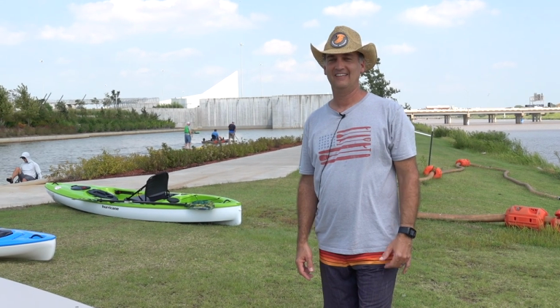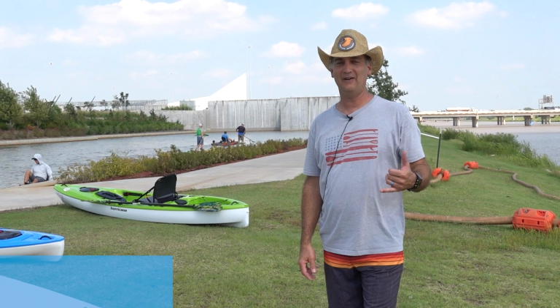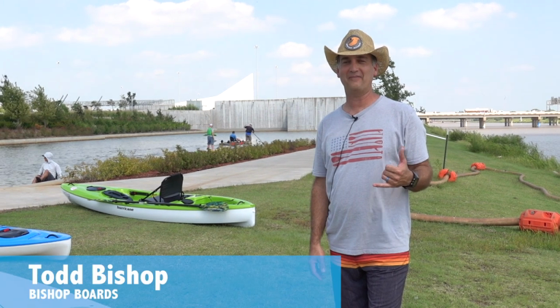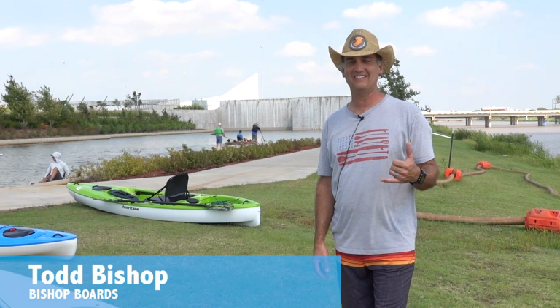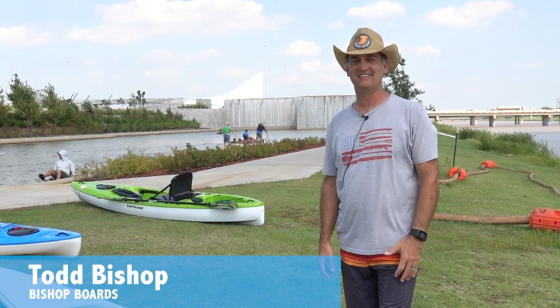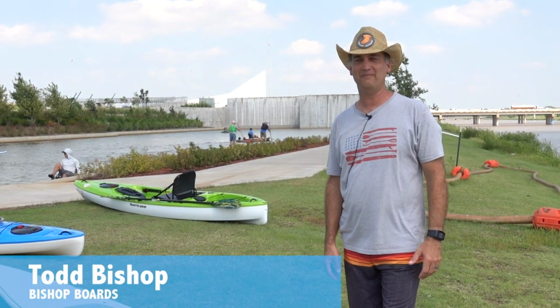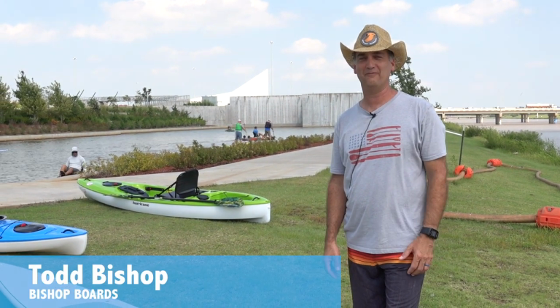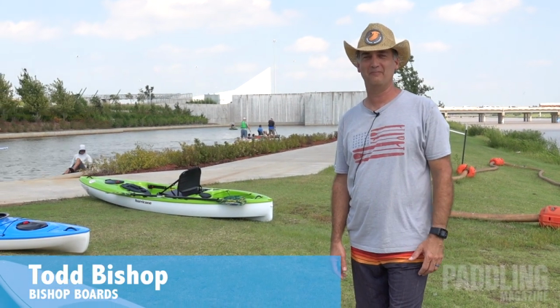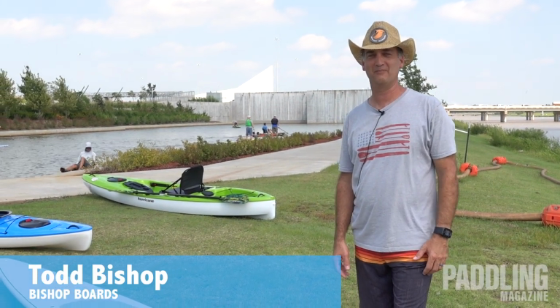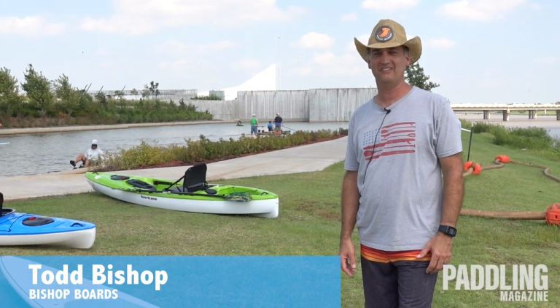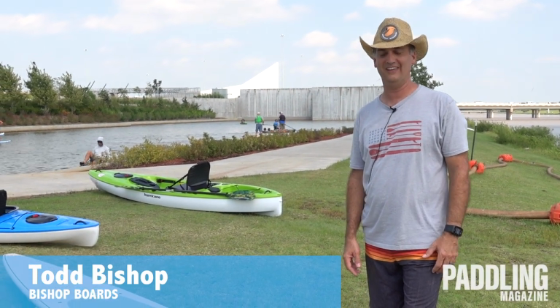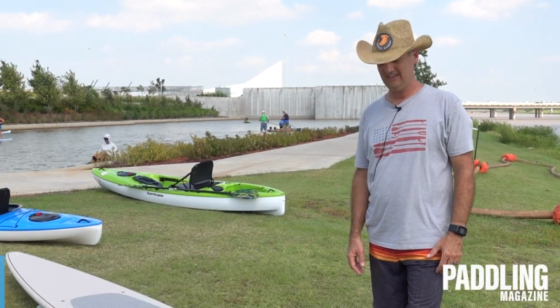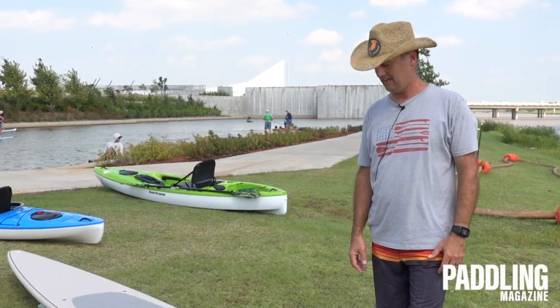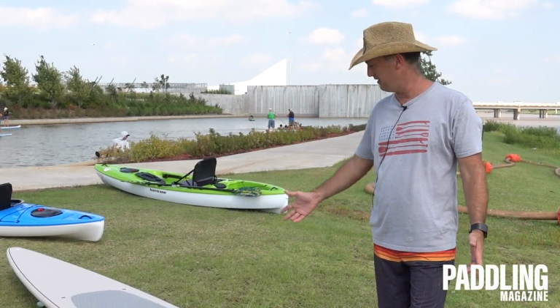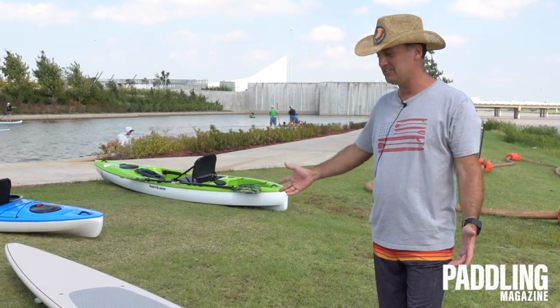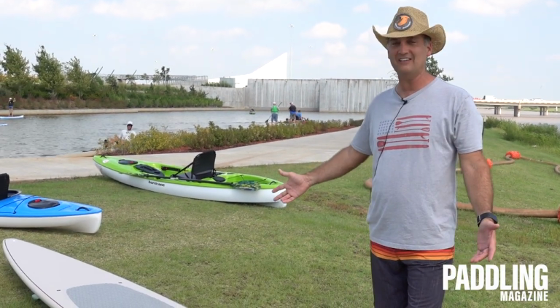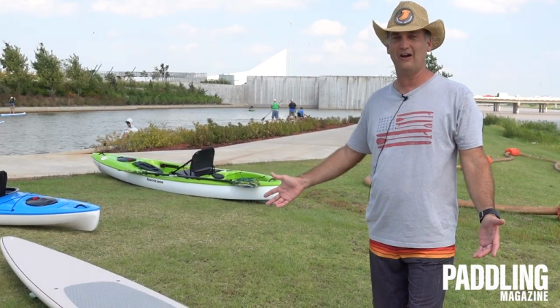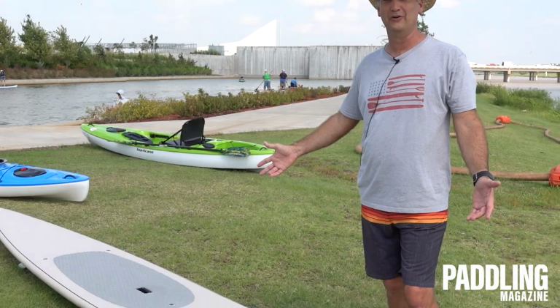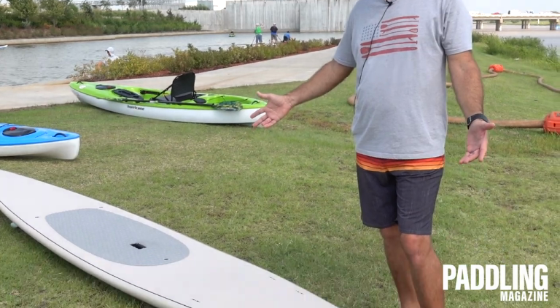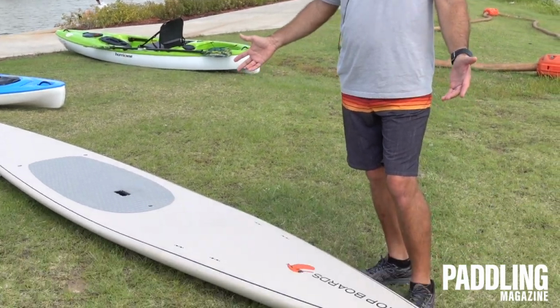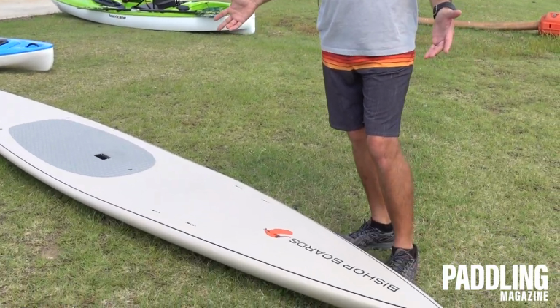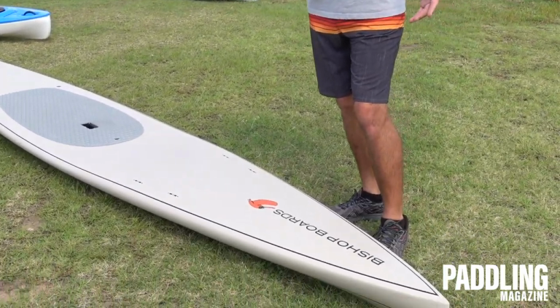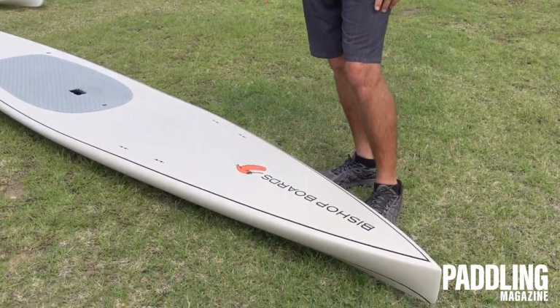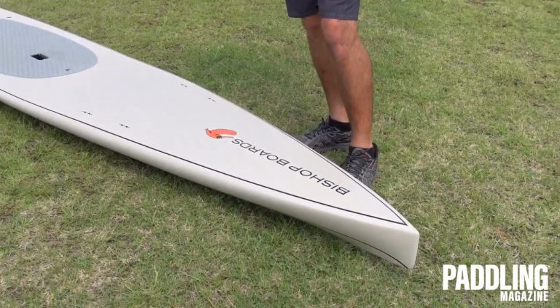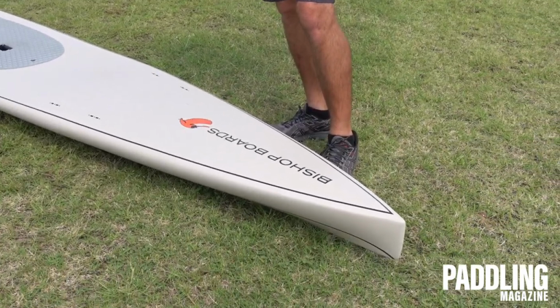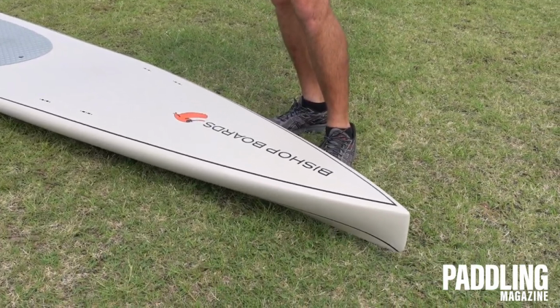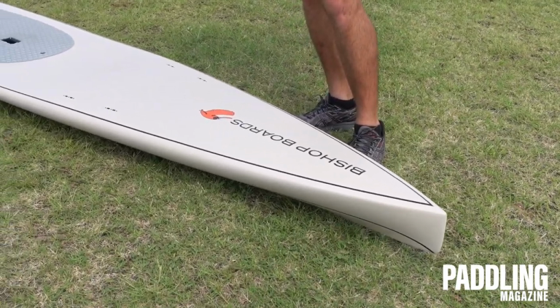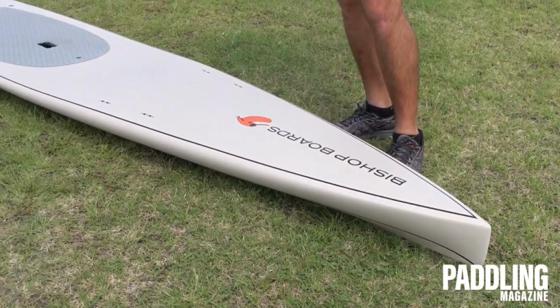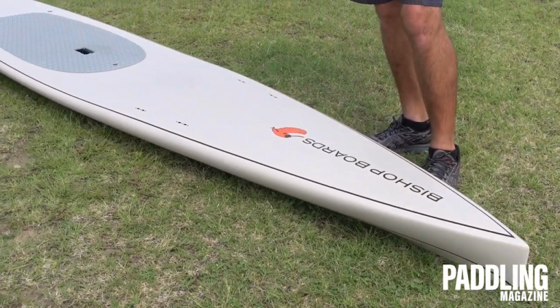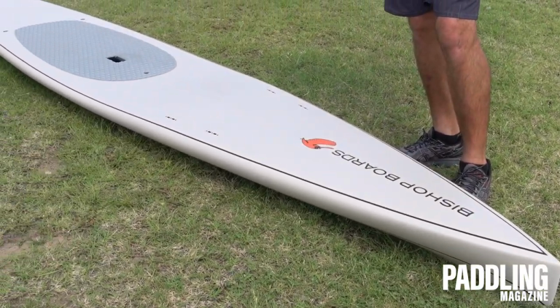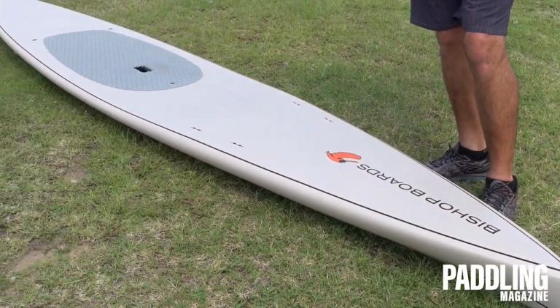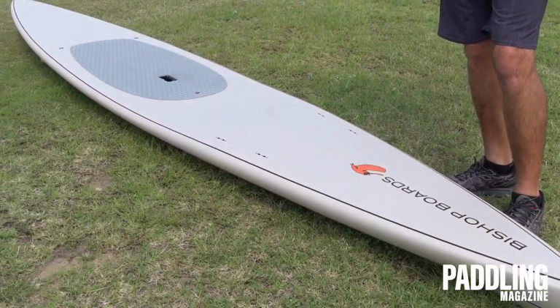Hey, what's up guys? Todd Bishop from Bishop Boards. How you doing? I want to introduce you guys to our newest board here. It's our first race board. It's called the Paddlefish.